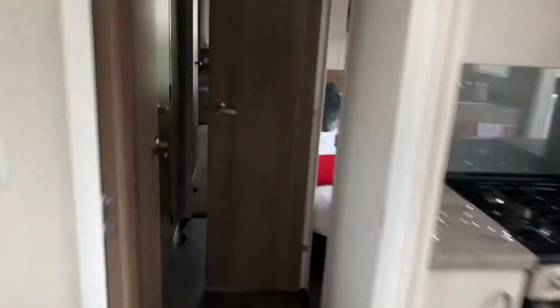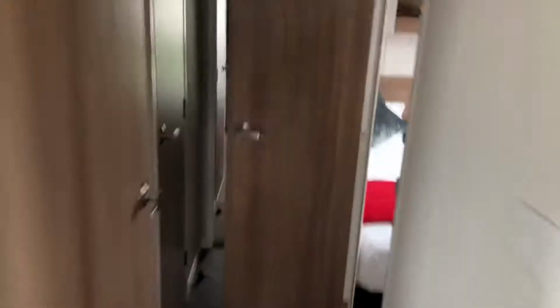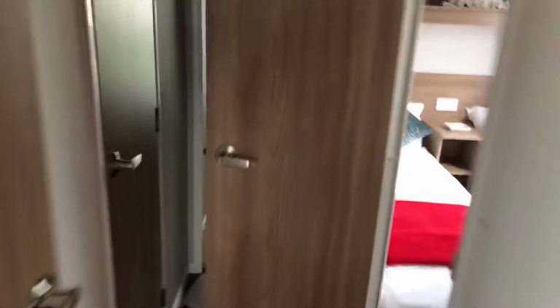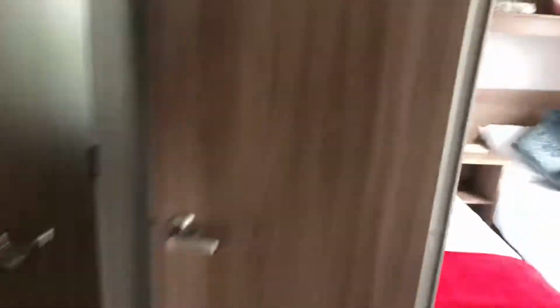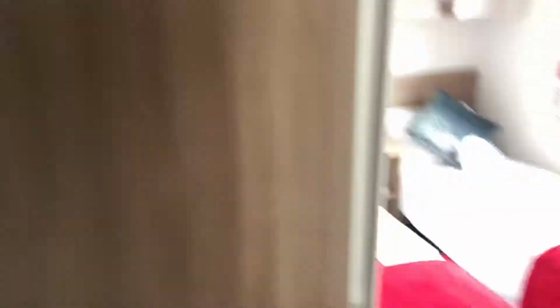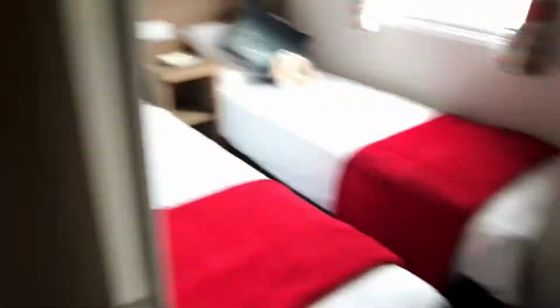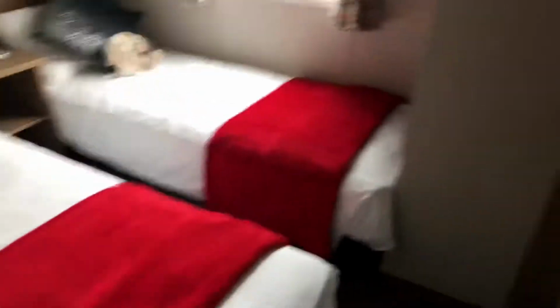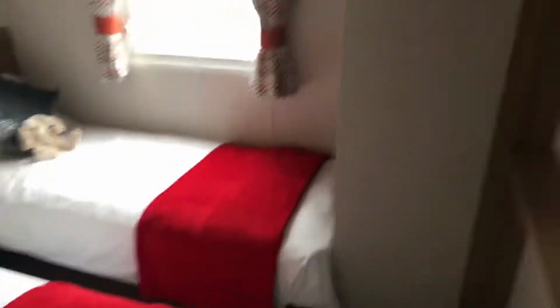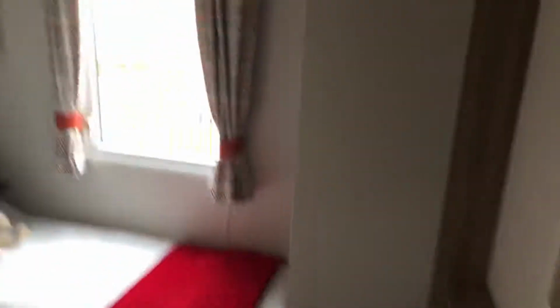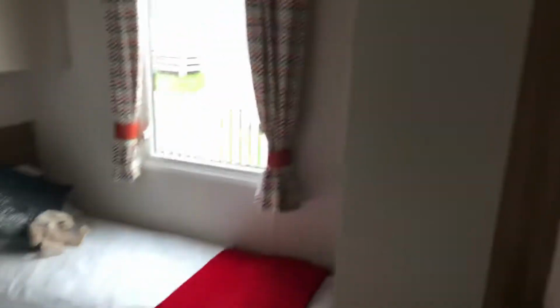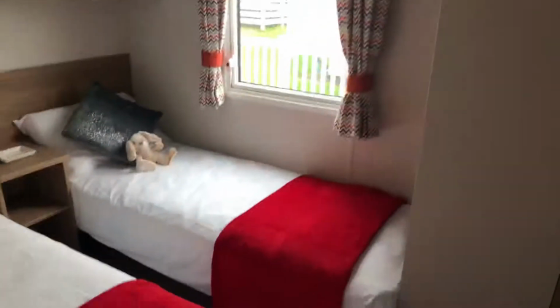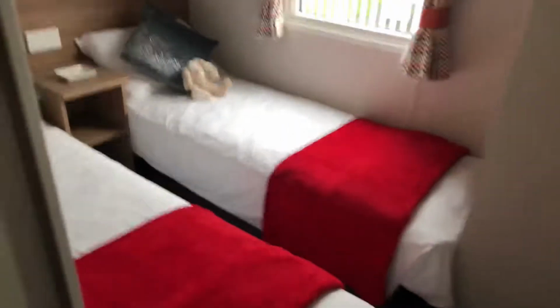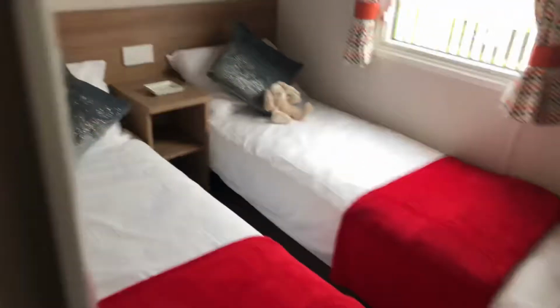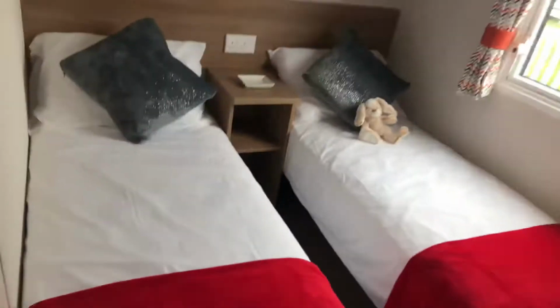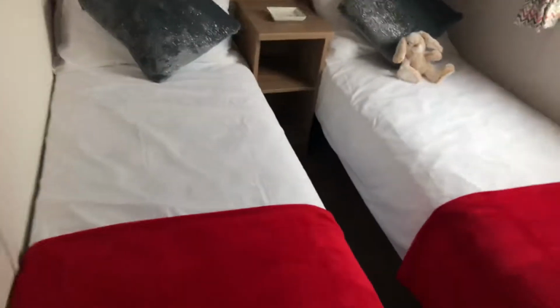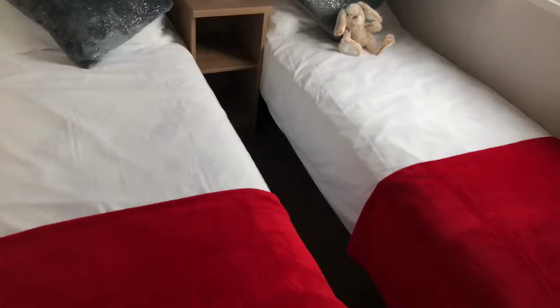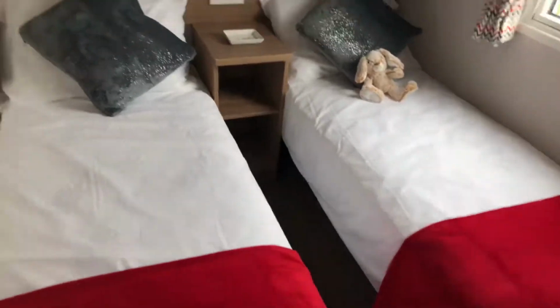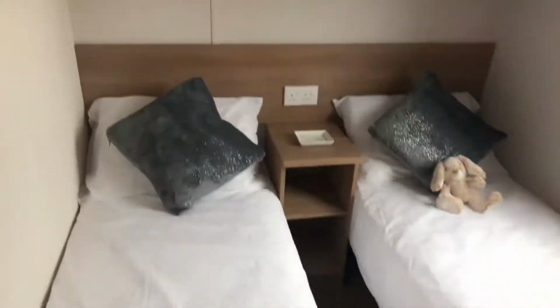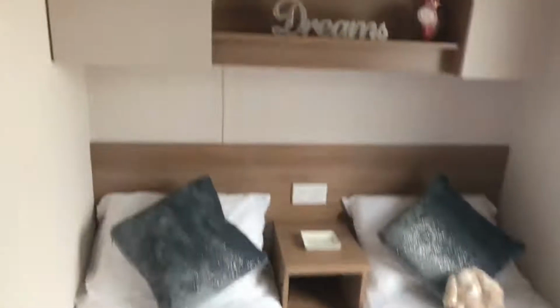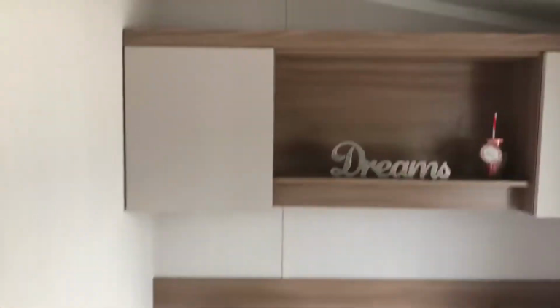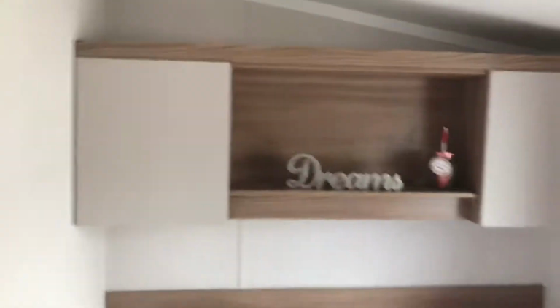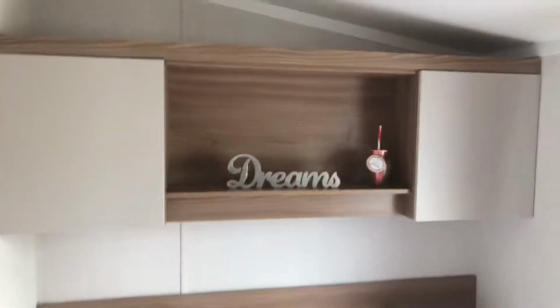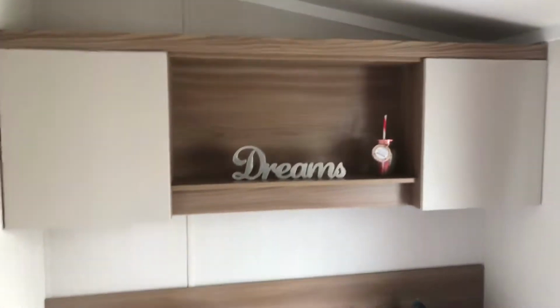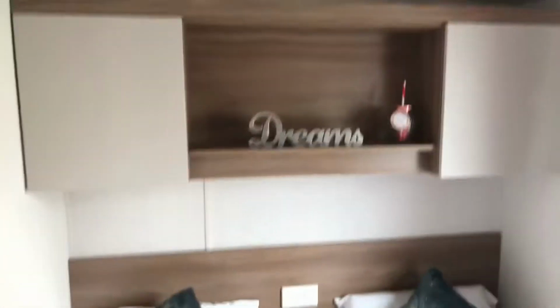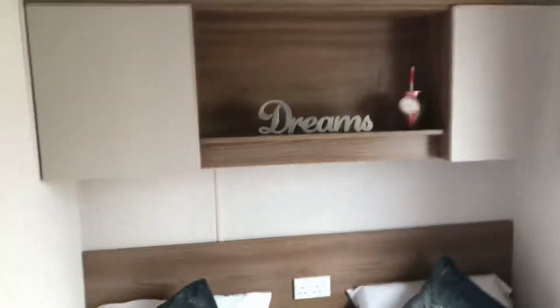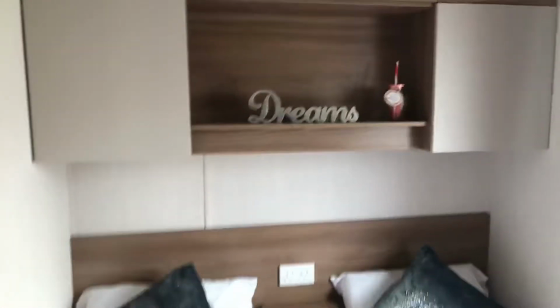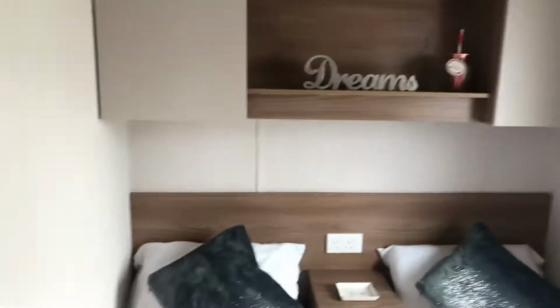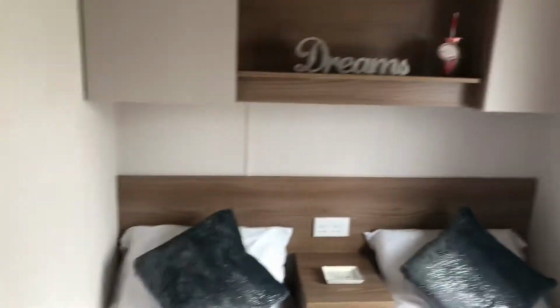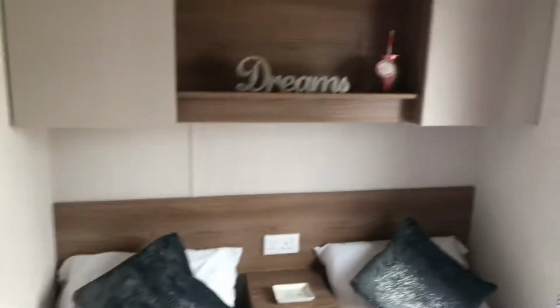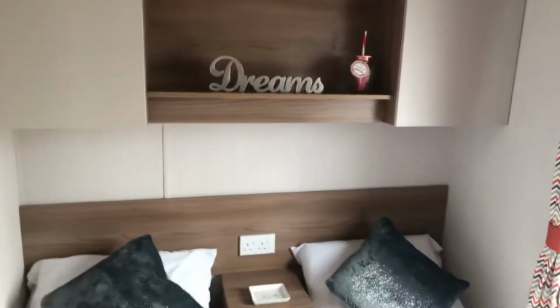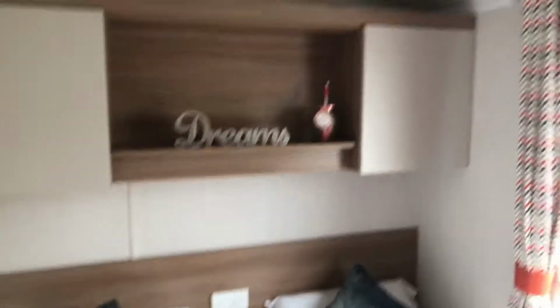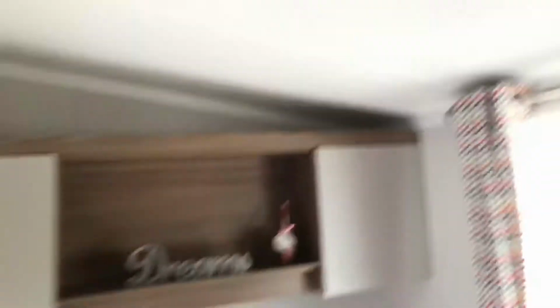The first room is a twin bedroom which has got a full-length wardrobe, twin beds, and cabinets up above for extra storage.